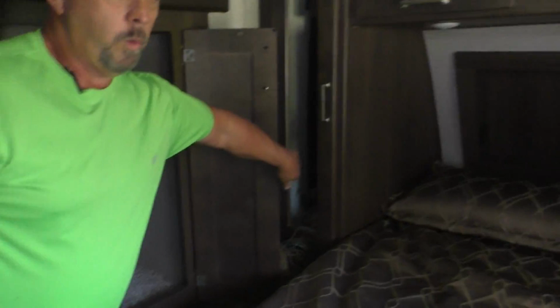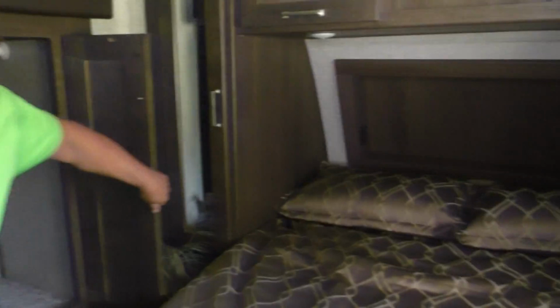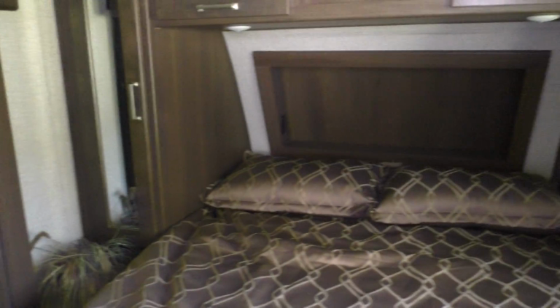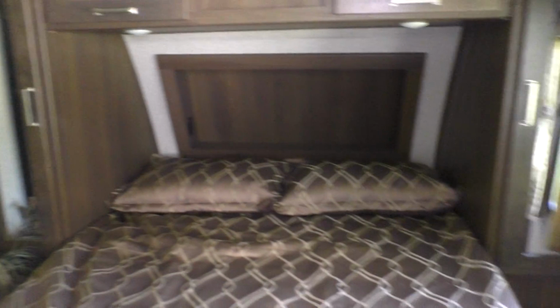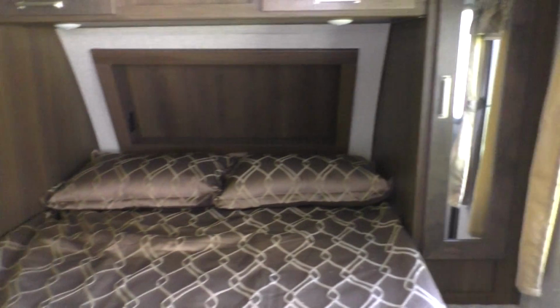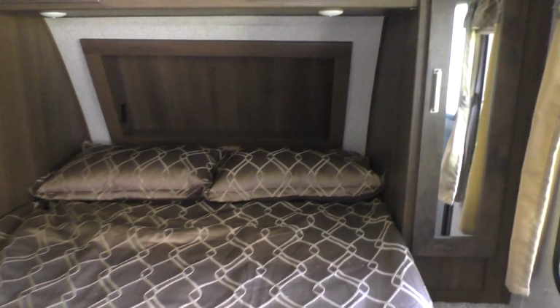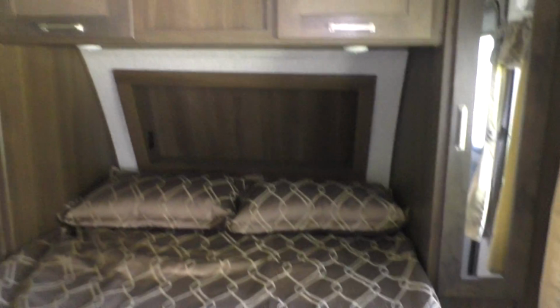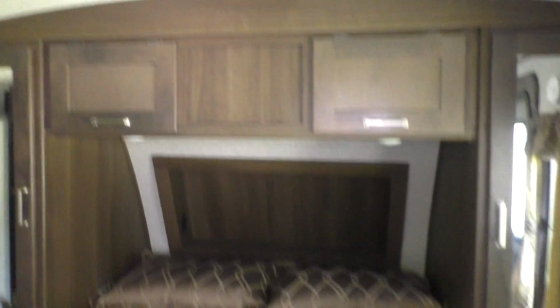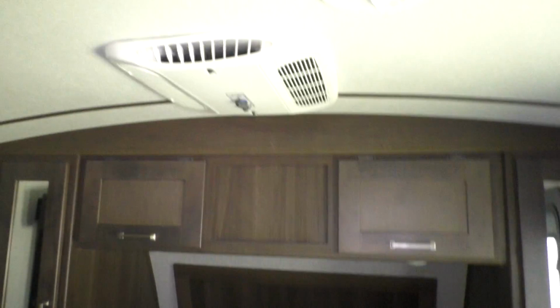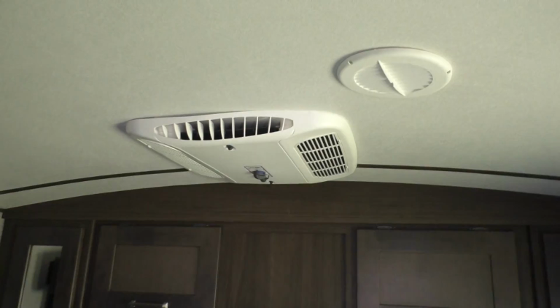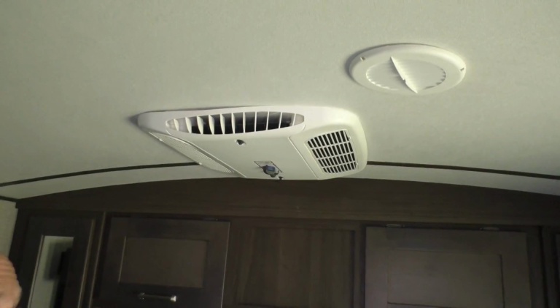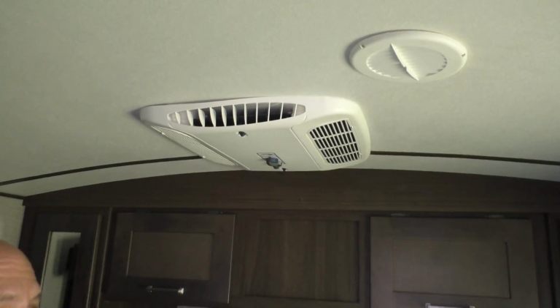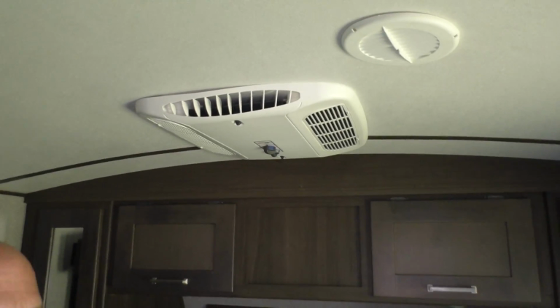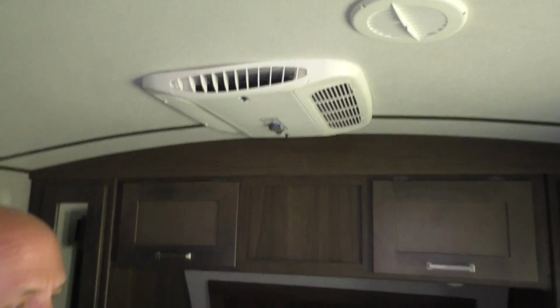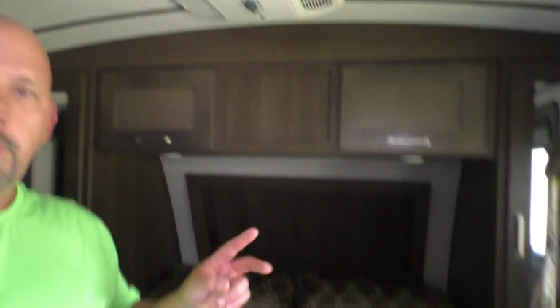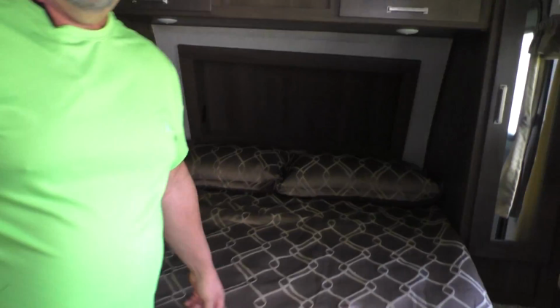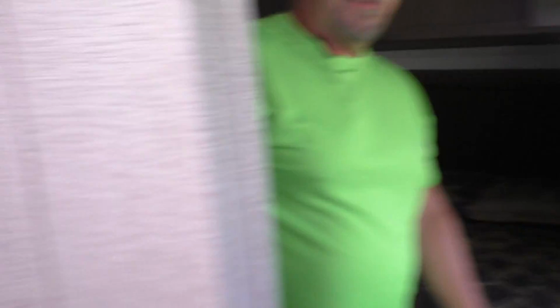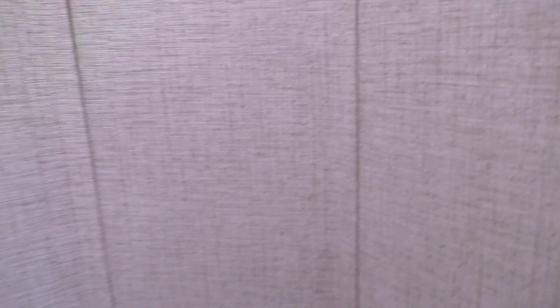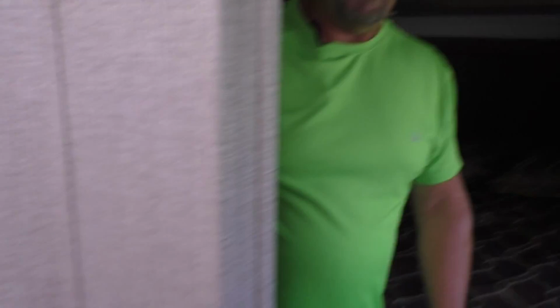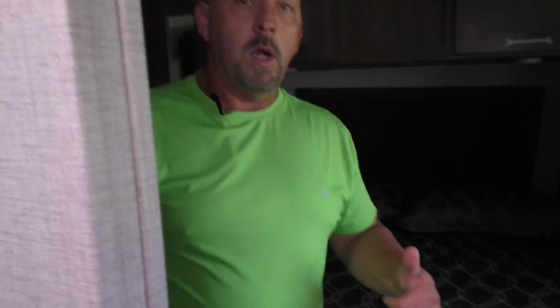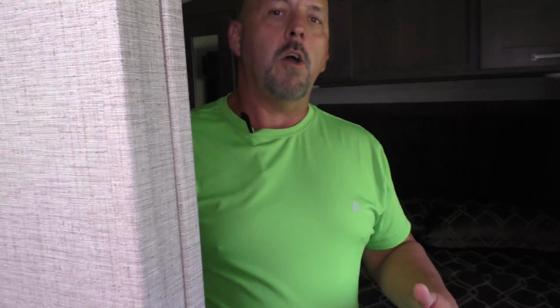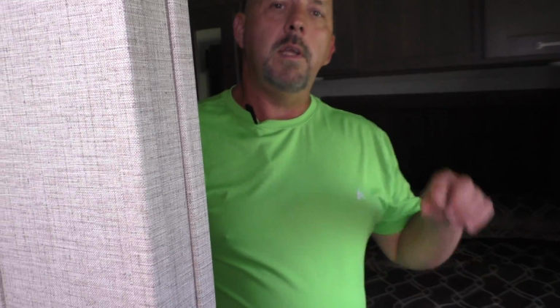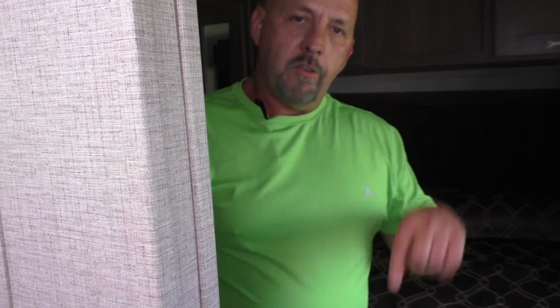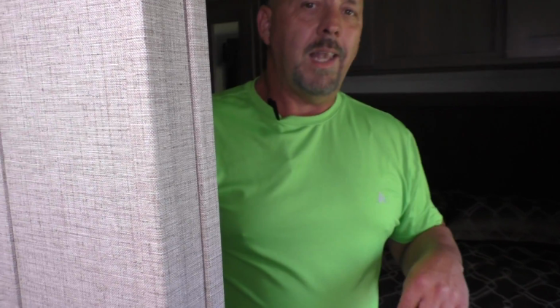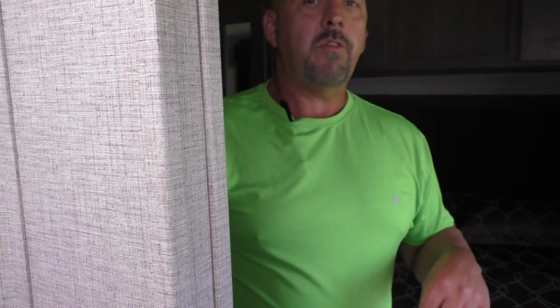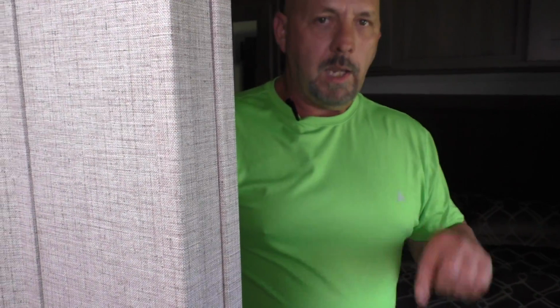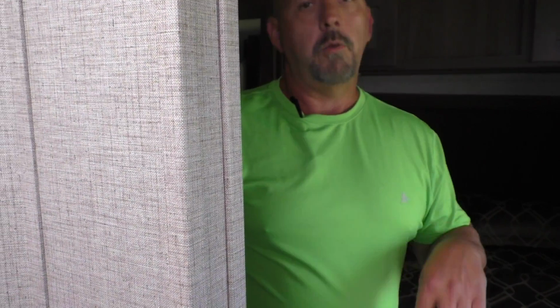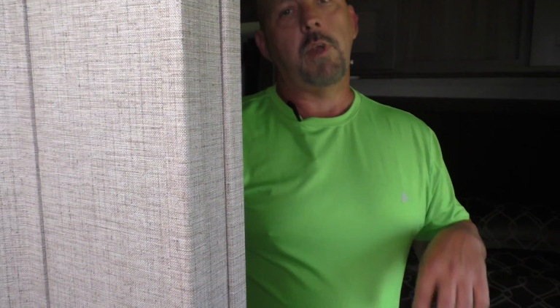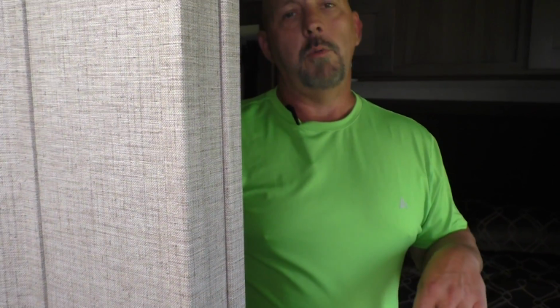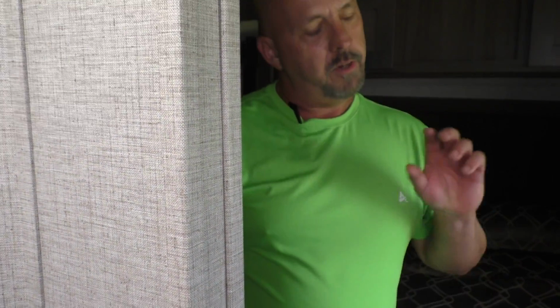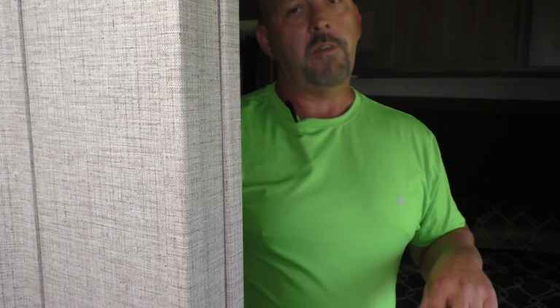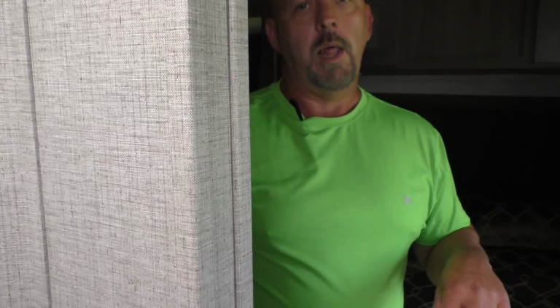Queen size bed. Did I mention it's 50 amp? Two ACs. Guys, come on down and see us at Welcome Back RV. This is the last Keystone Laredo travel trailer we have, and it's the best on the lot.